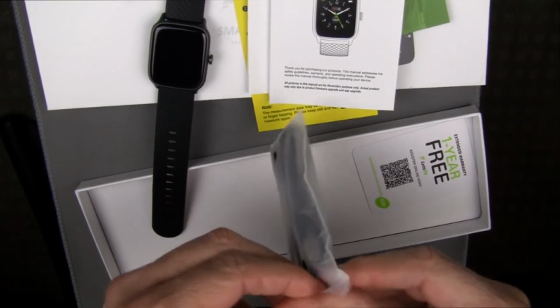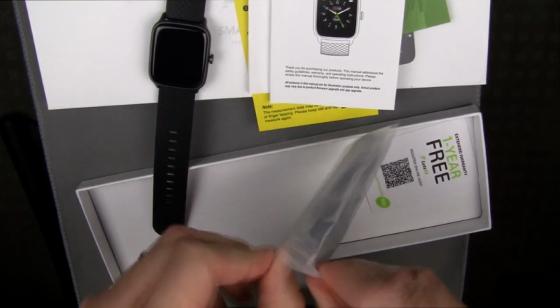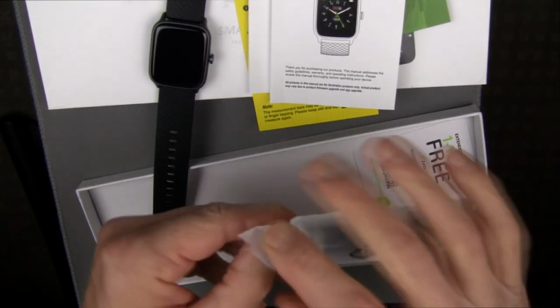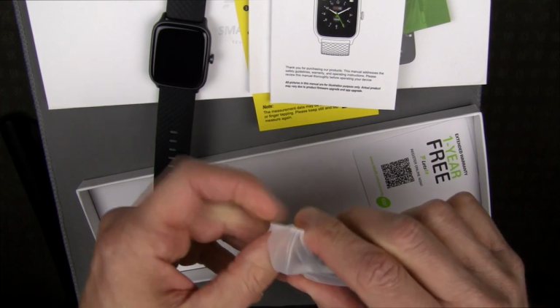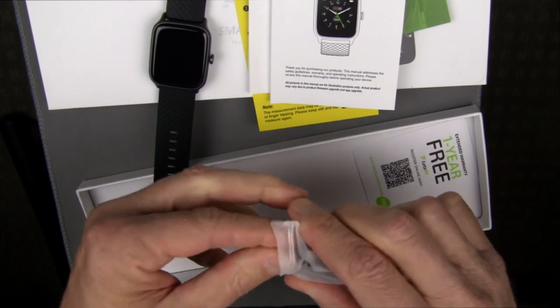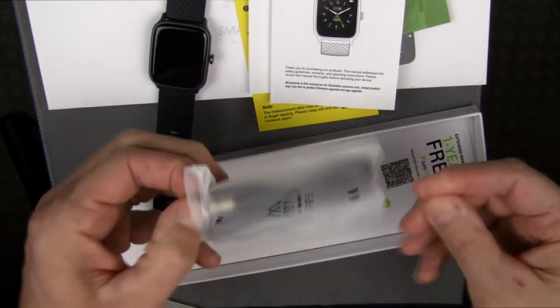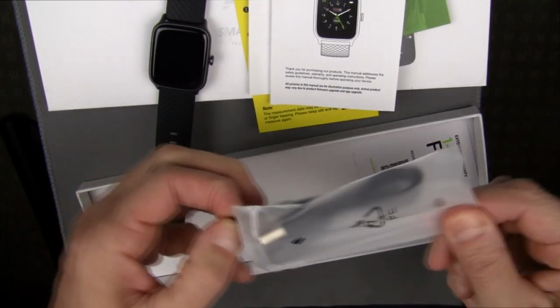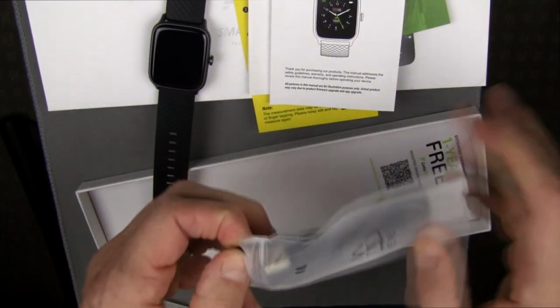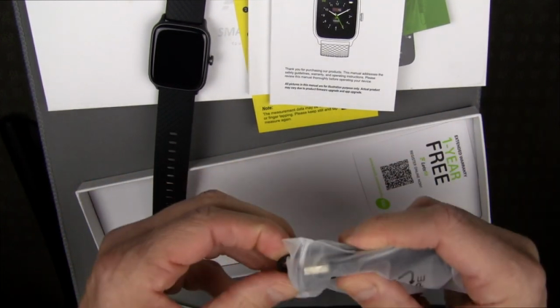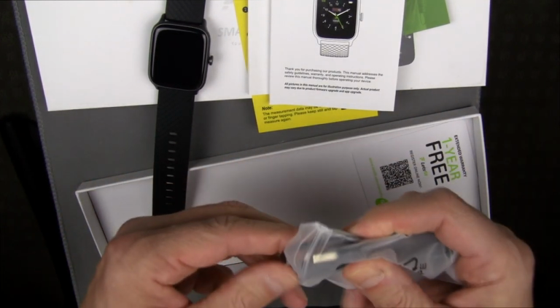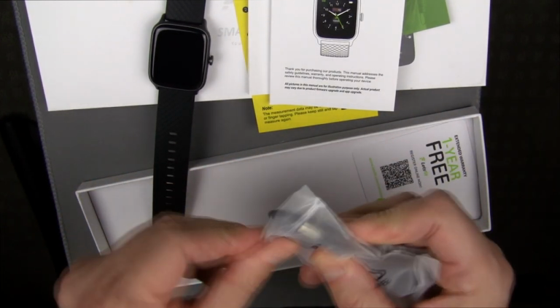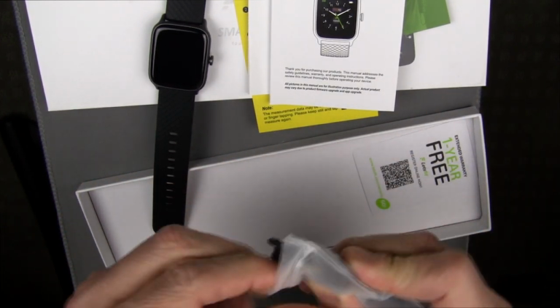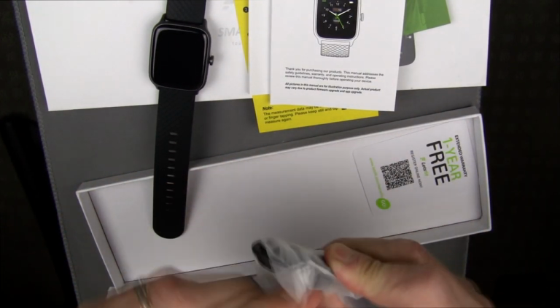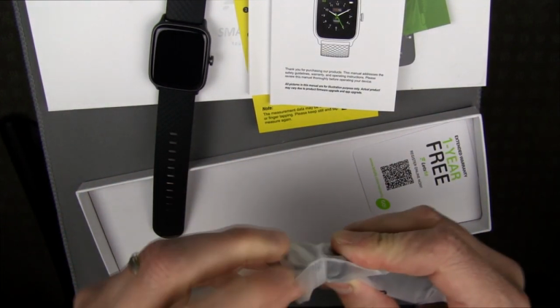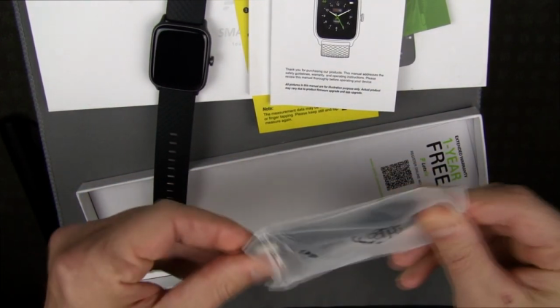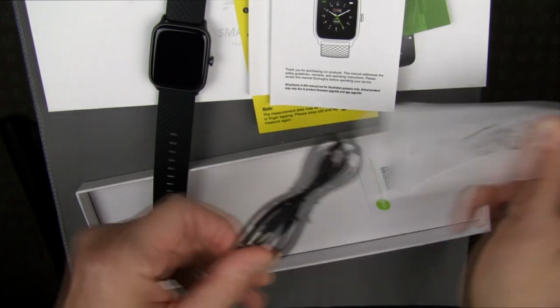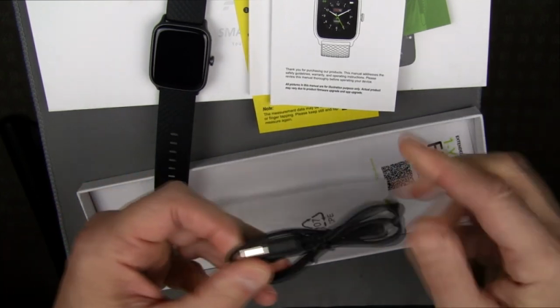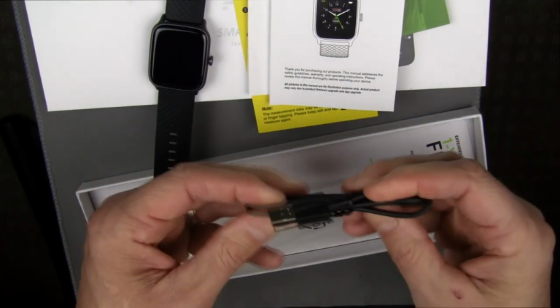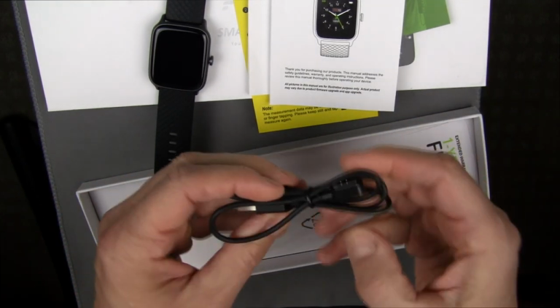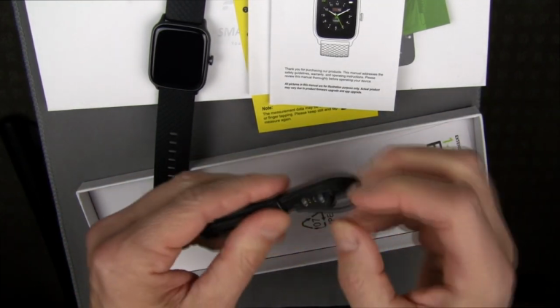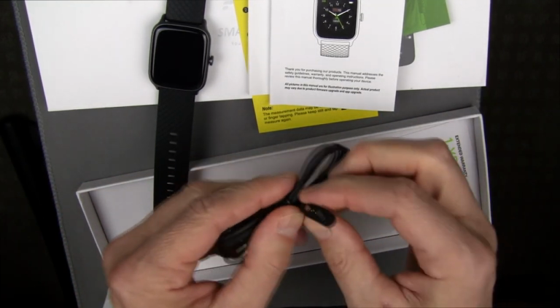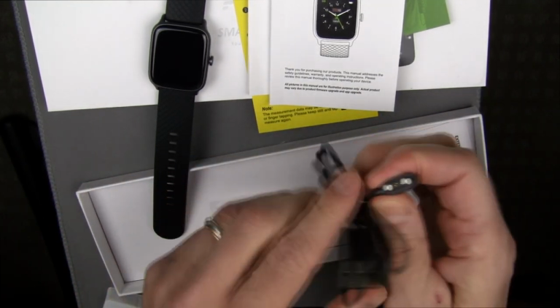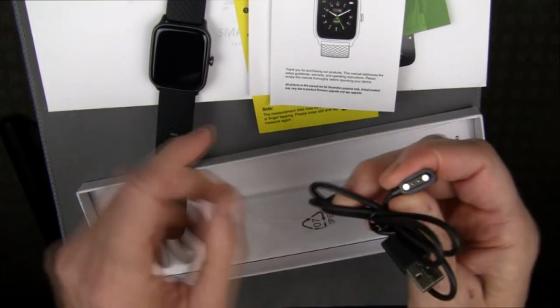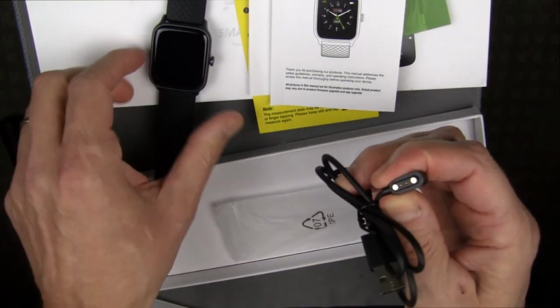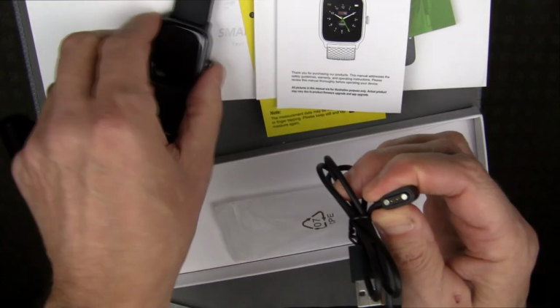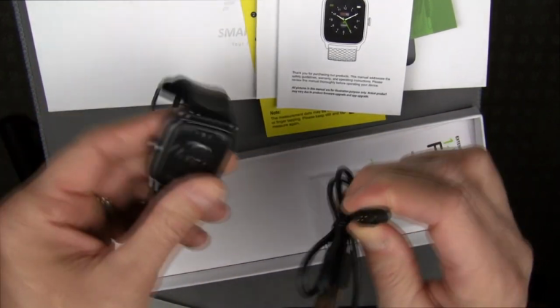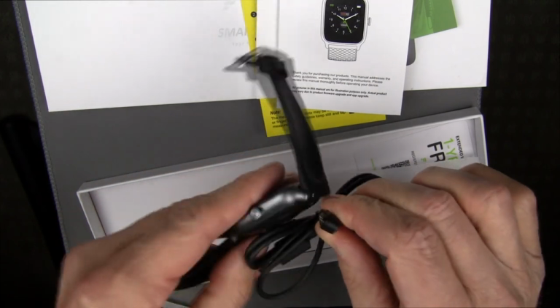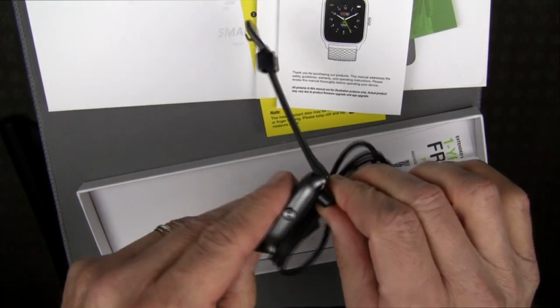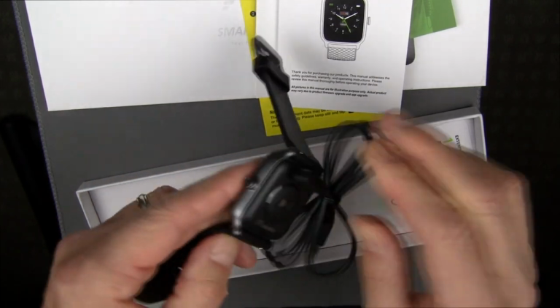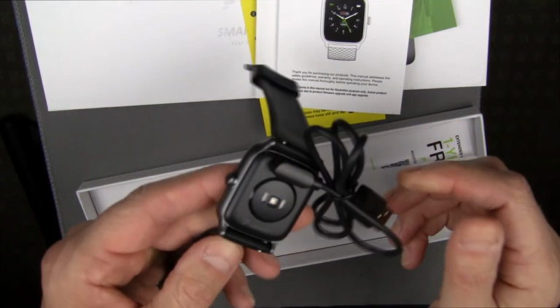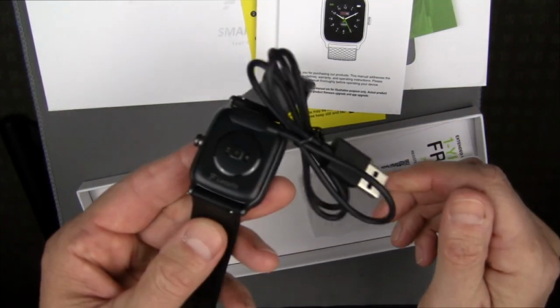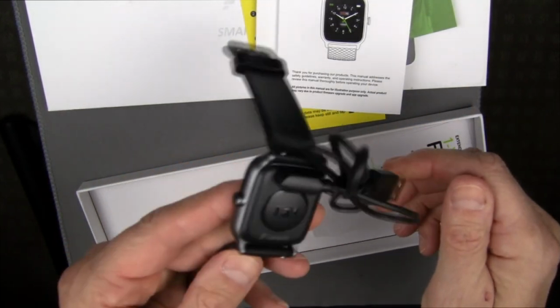The charging cable looks like it might just be a standard magnetic charging. It's got magnetic contacts on the back so it will just click in place and charge this guy up.